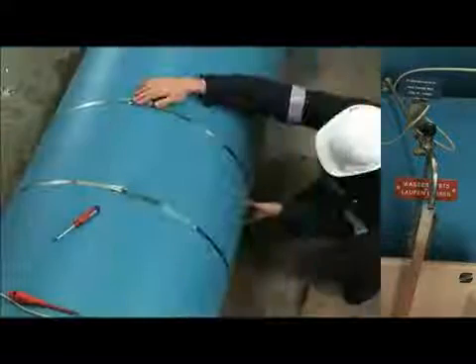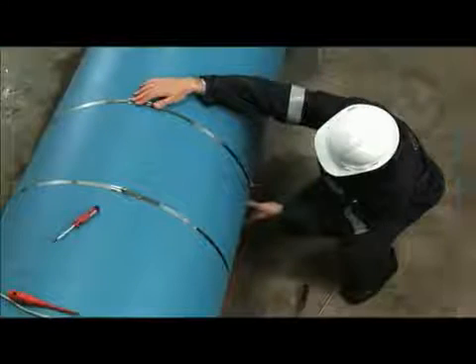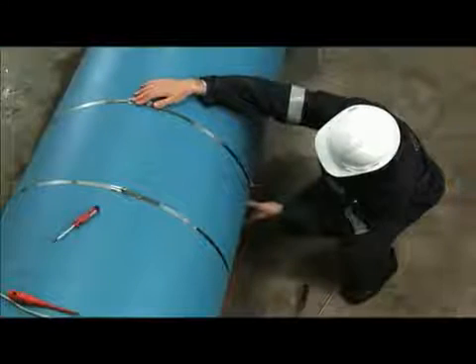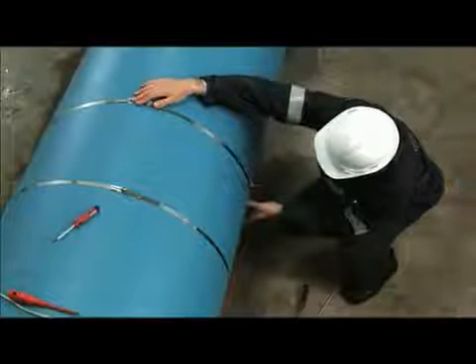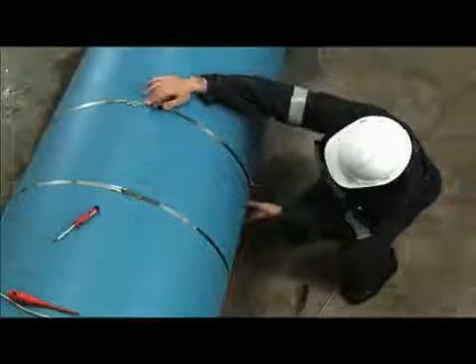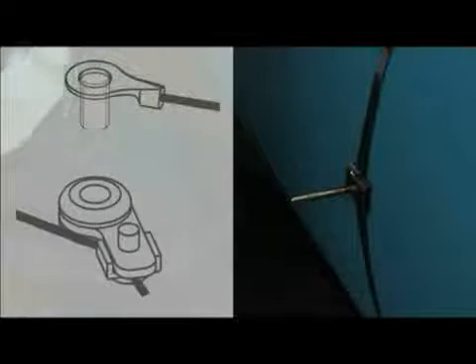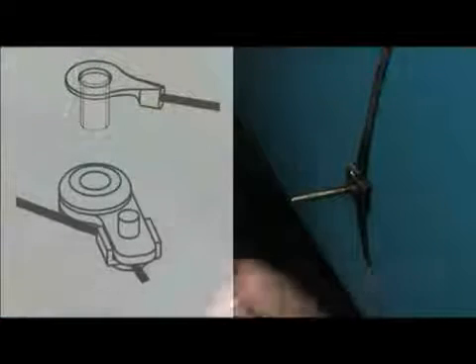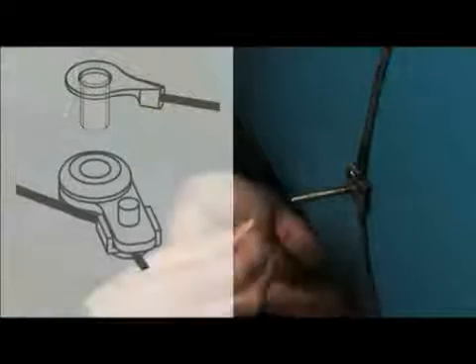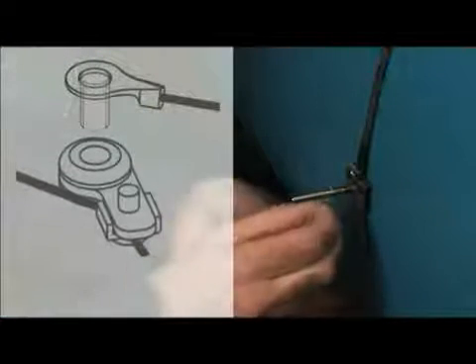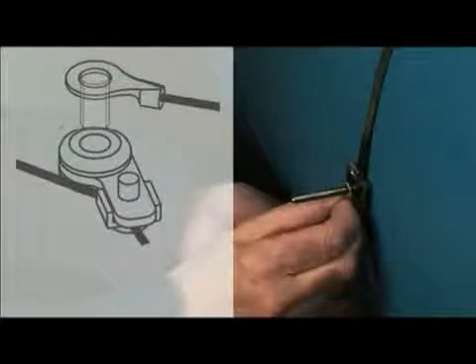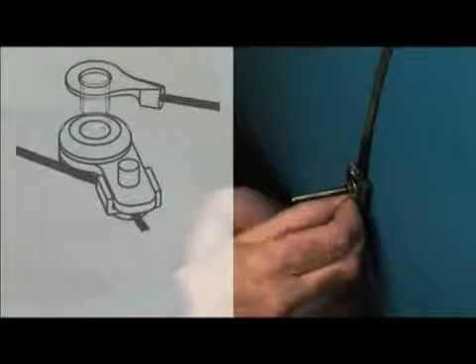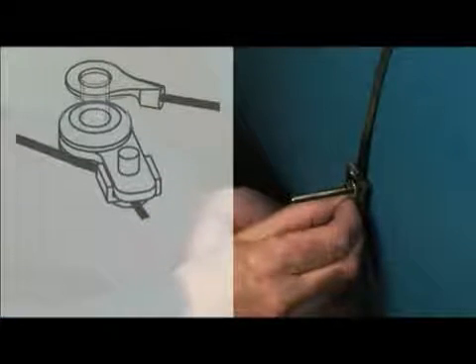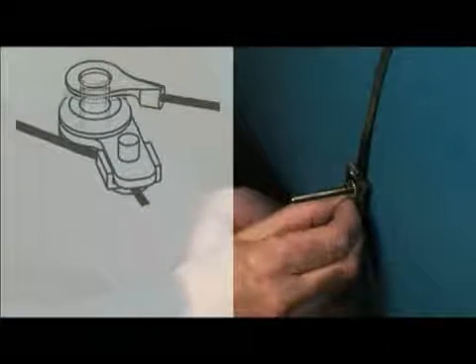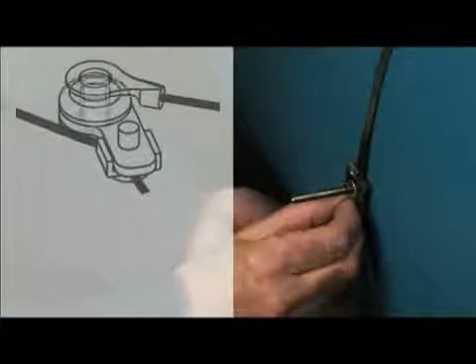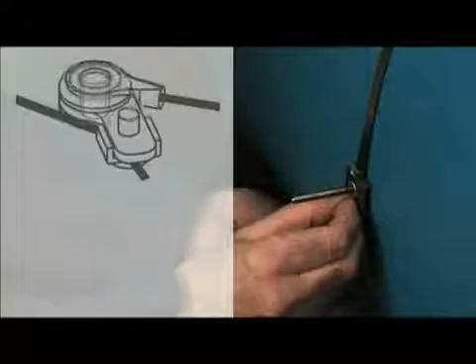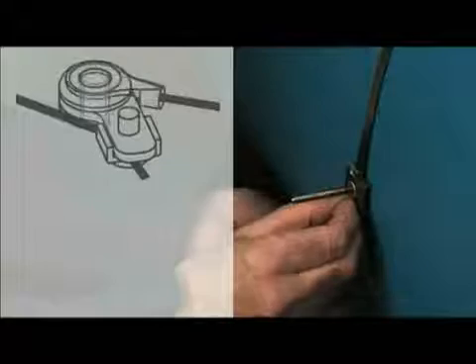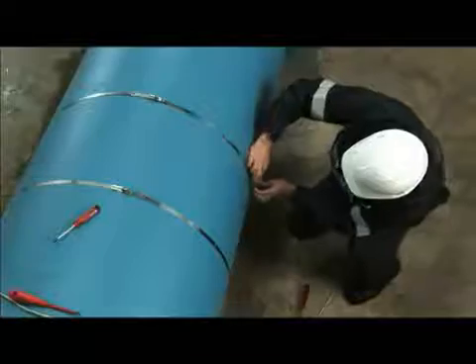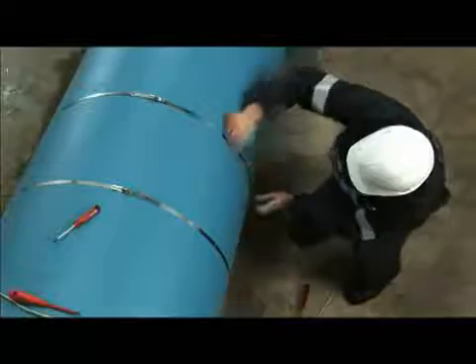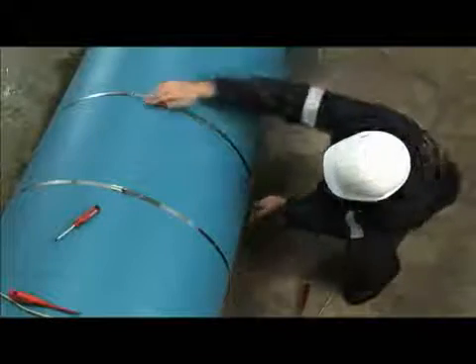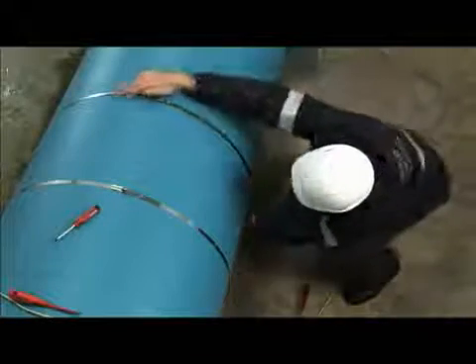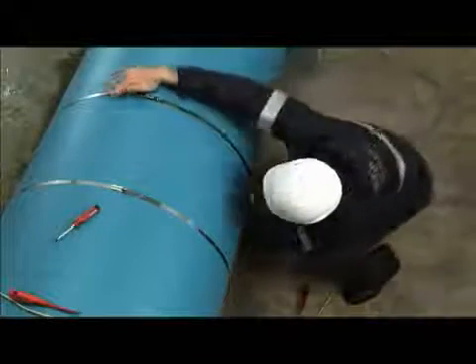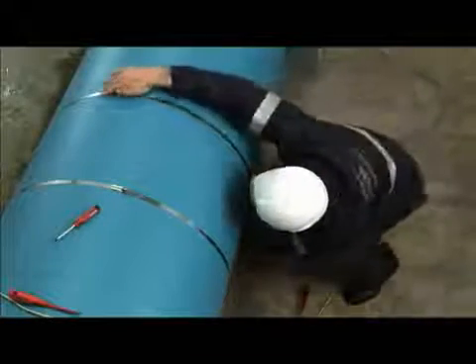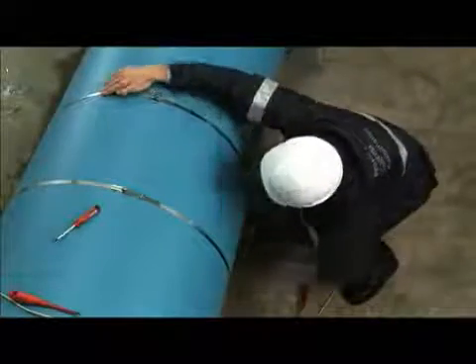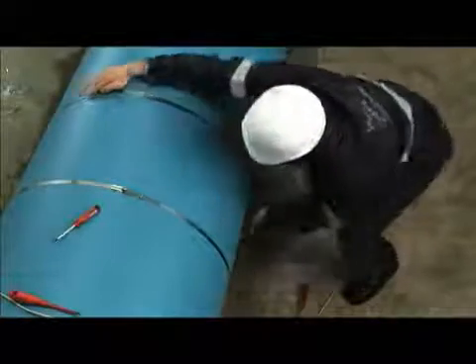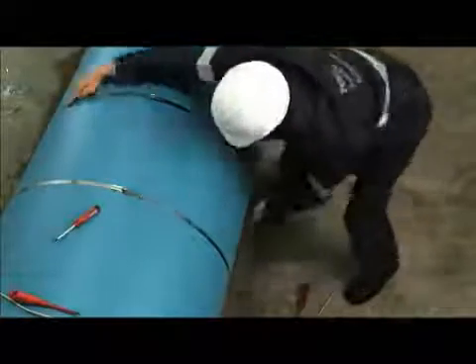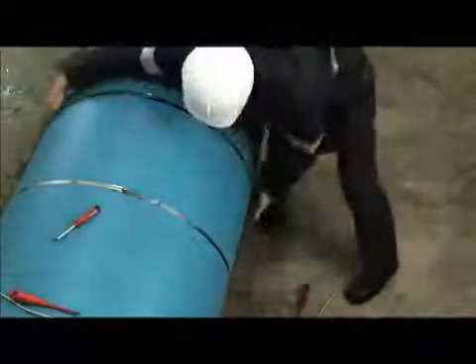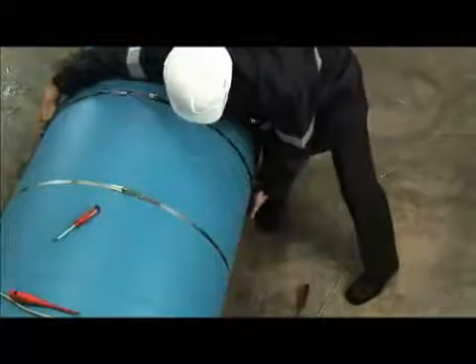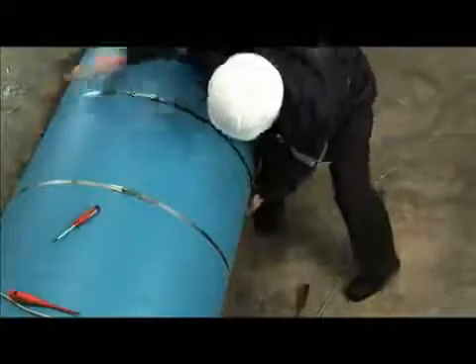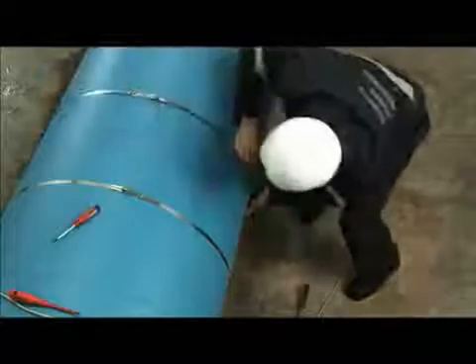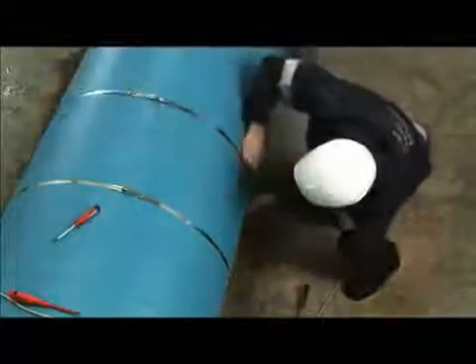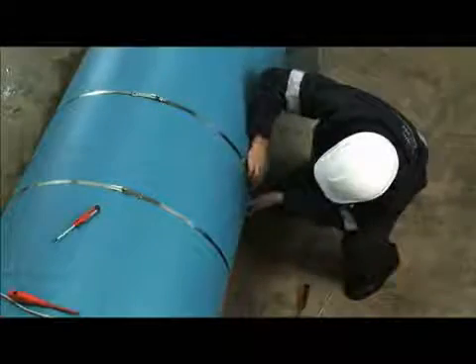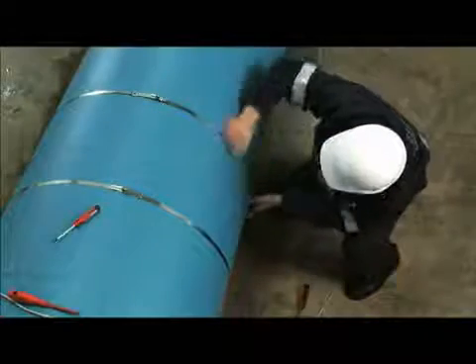Place the cable shoe on the mounting post so that the screw is on the outside and thus accessible to be loosened later. Slide the free mounting post so the cables are pulled tight, then secure the post to the pipe.